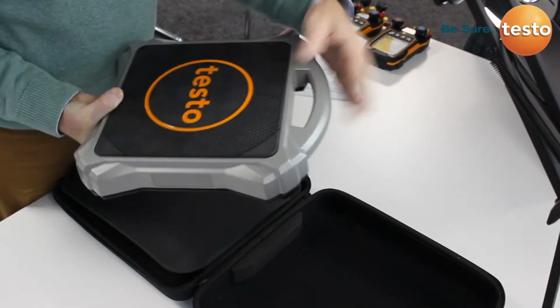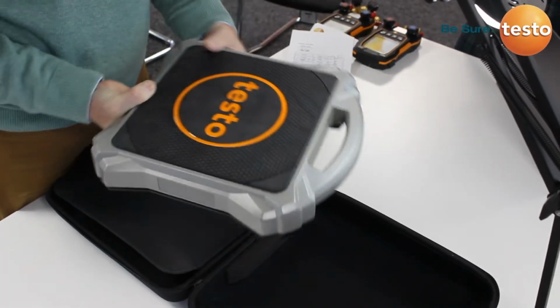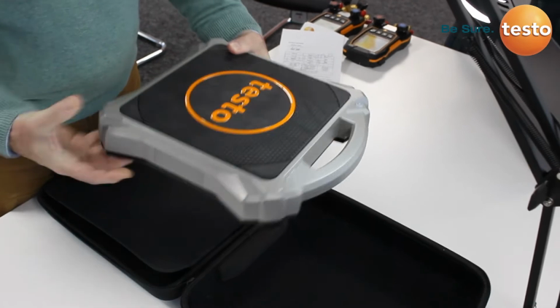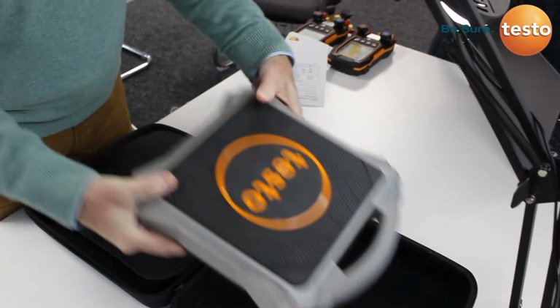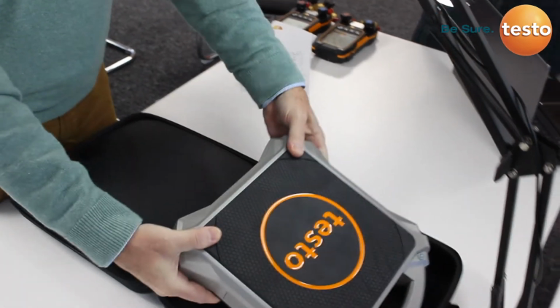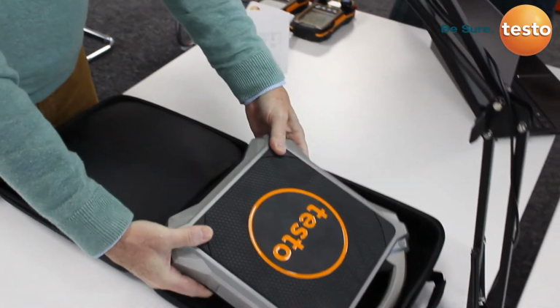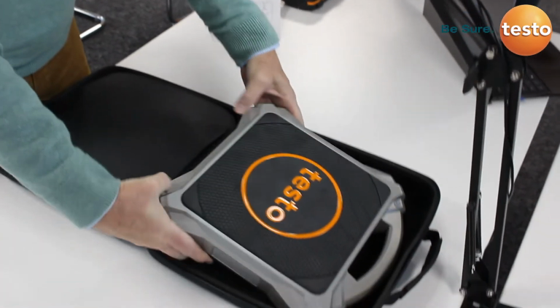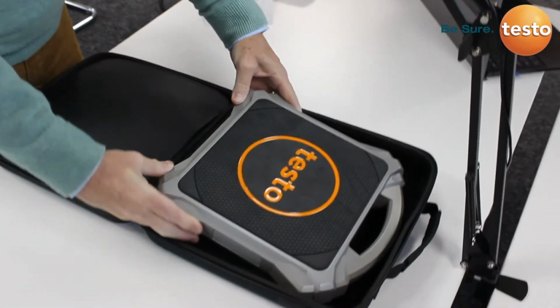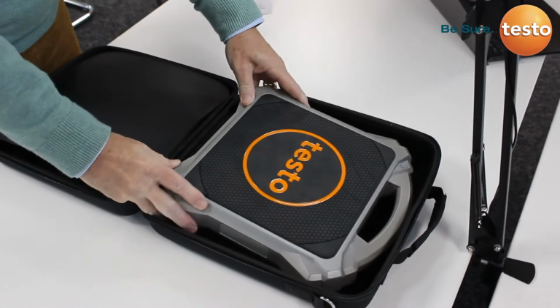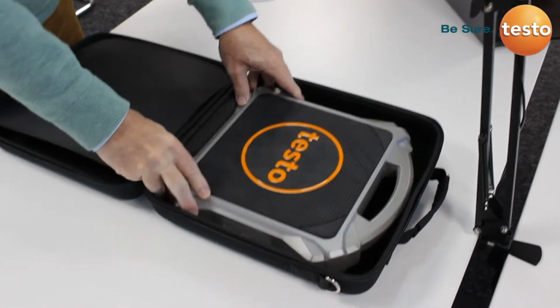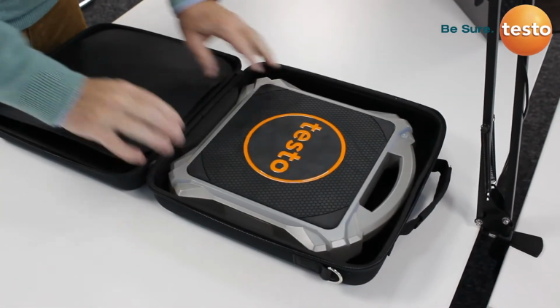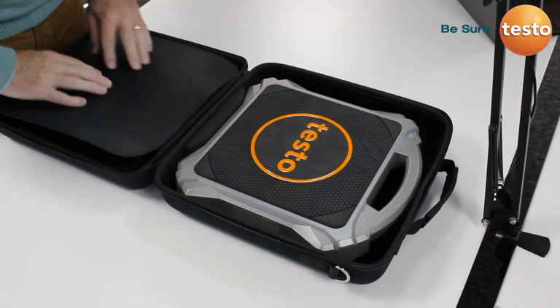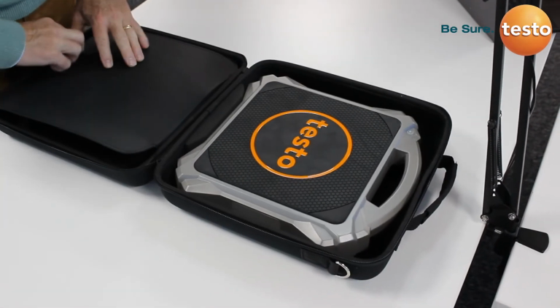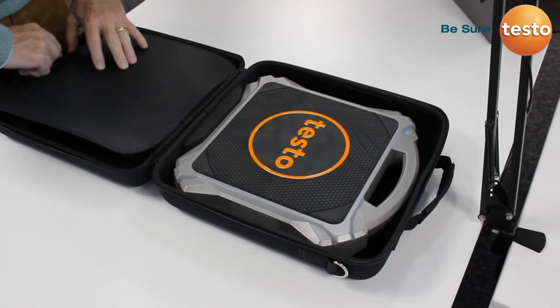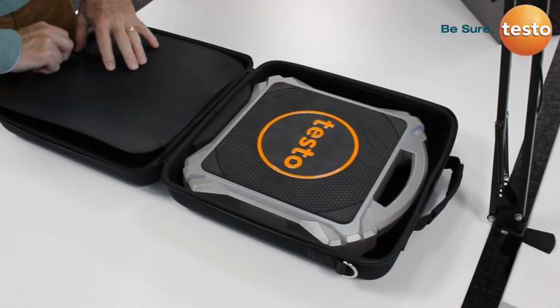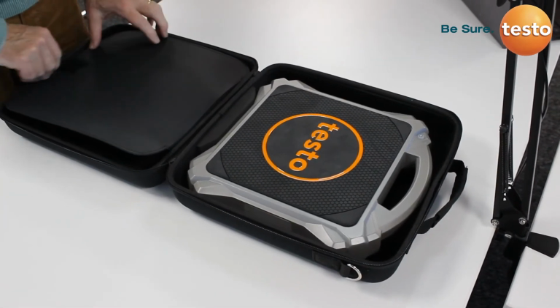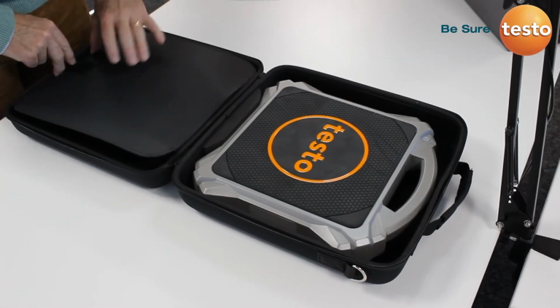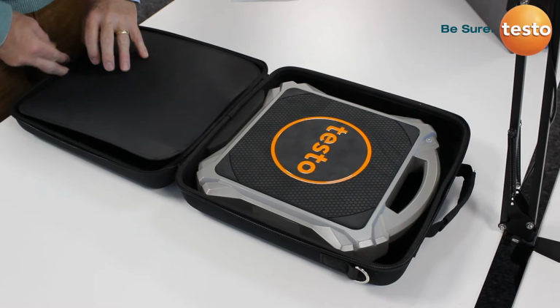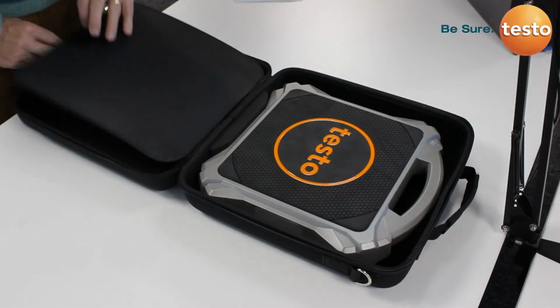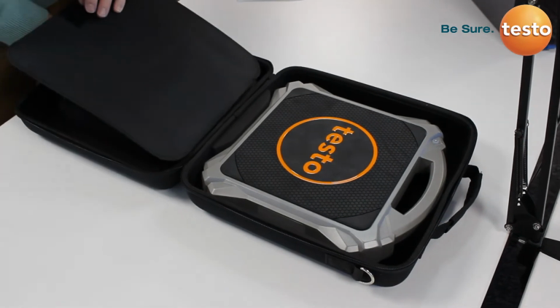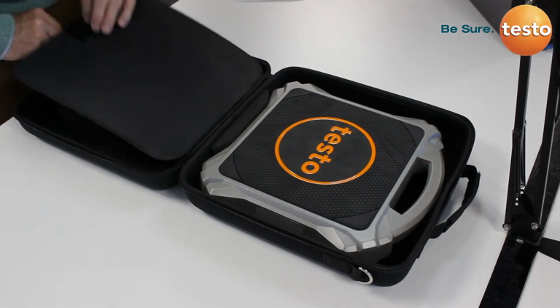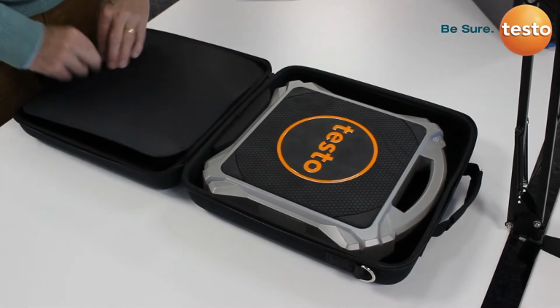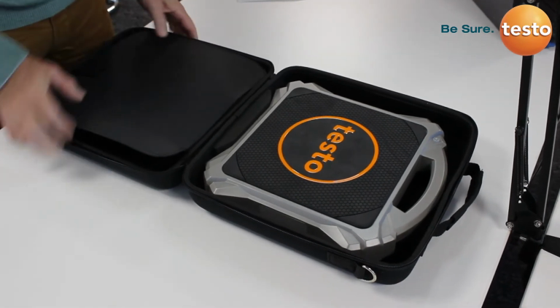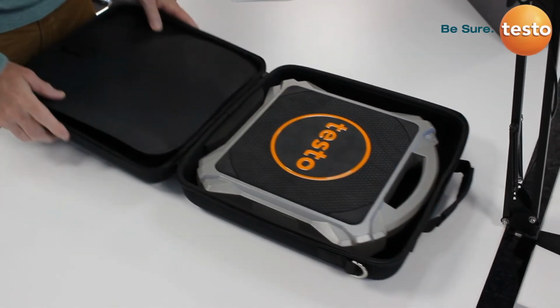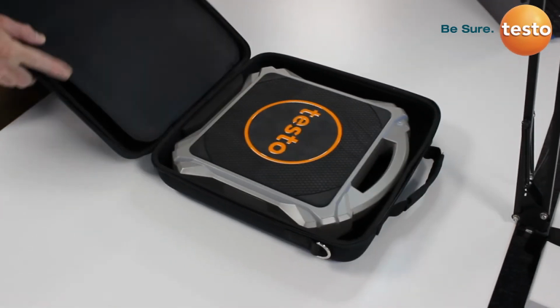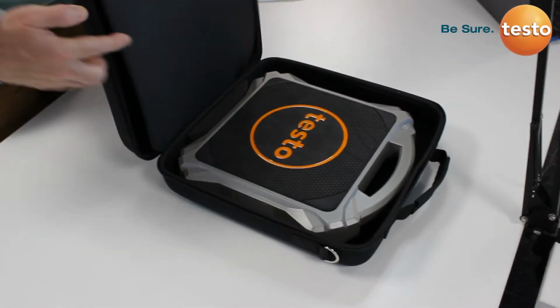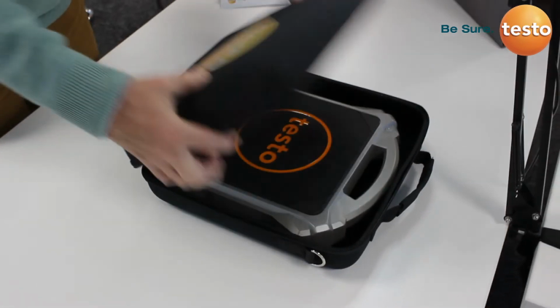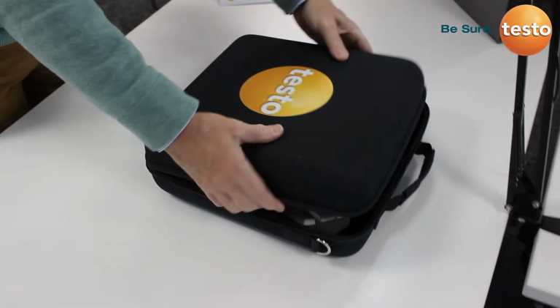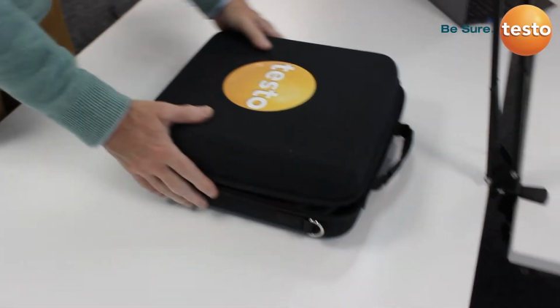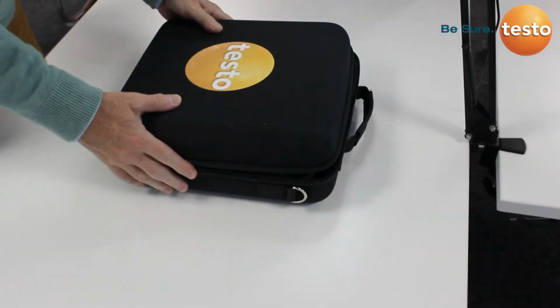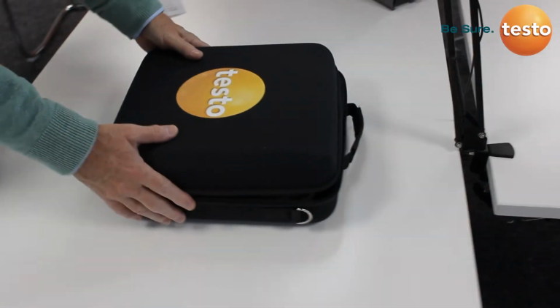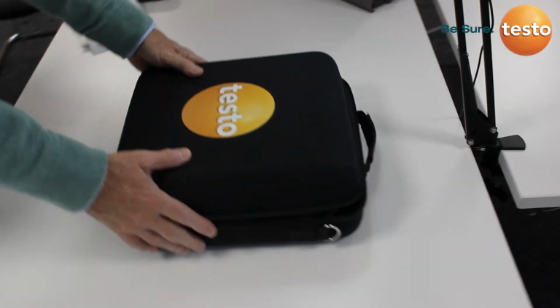As you can see, it all fits into the case nice and snug and secure. It's going to look after the instrument when it's out on site, and the whole case holds up and zips together.